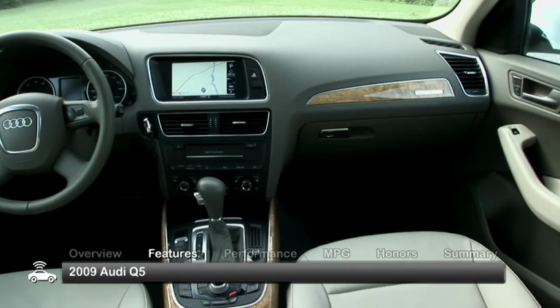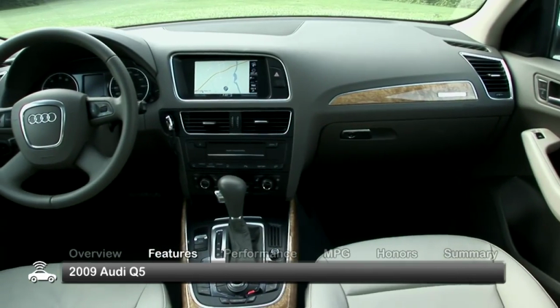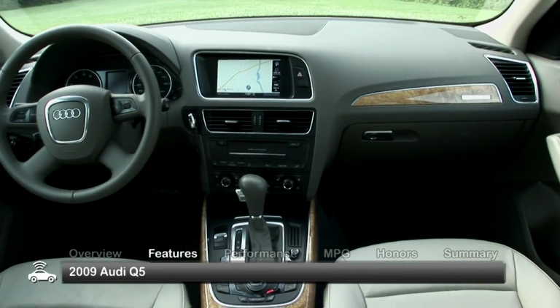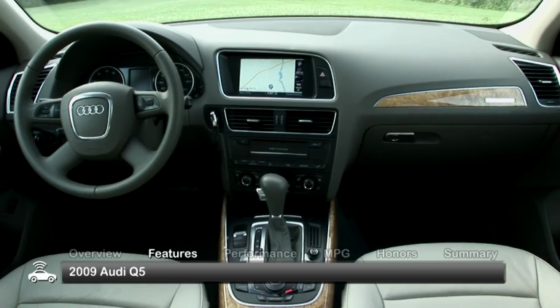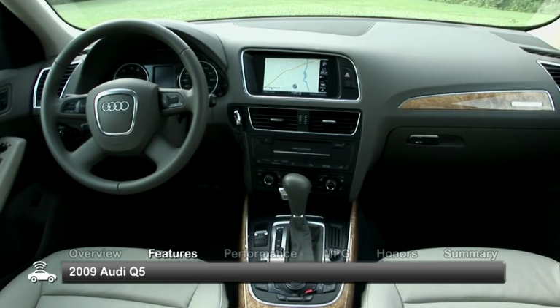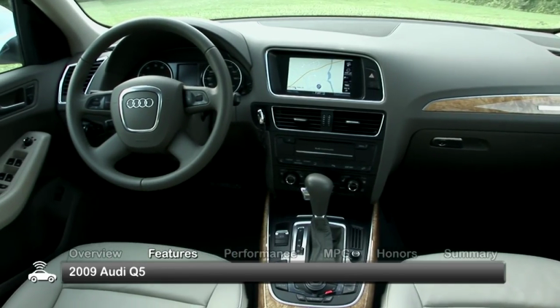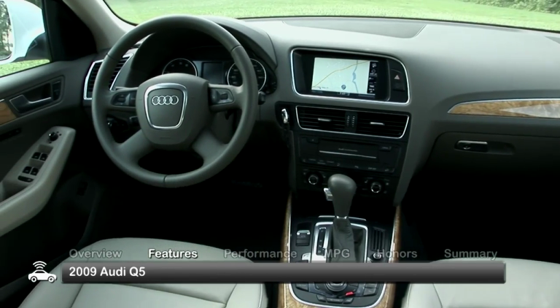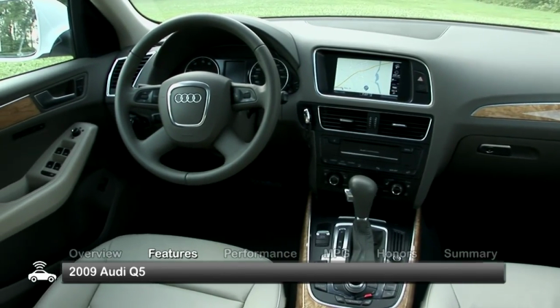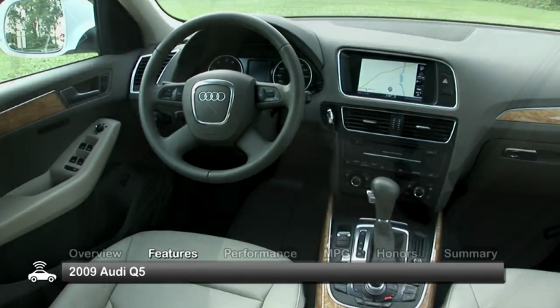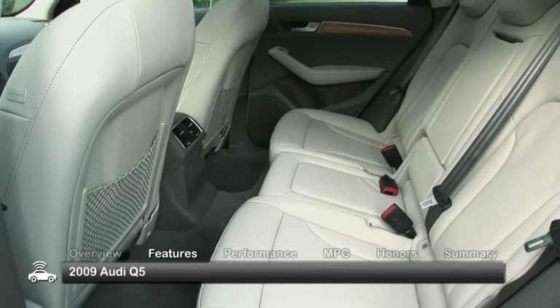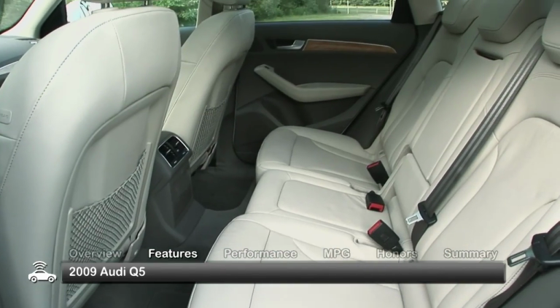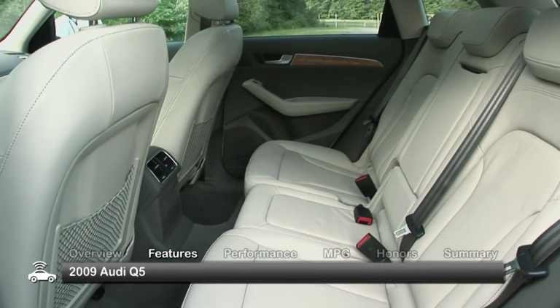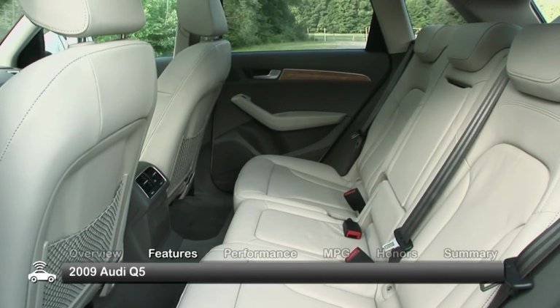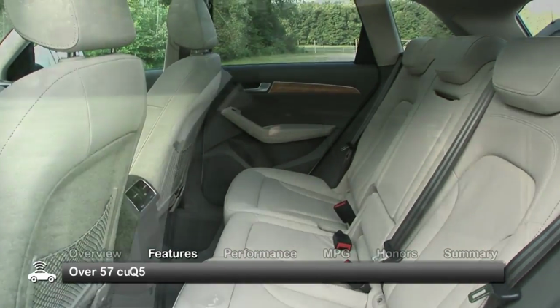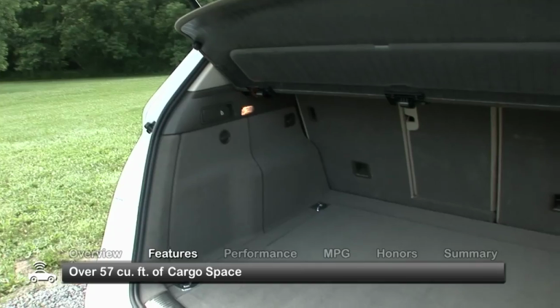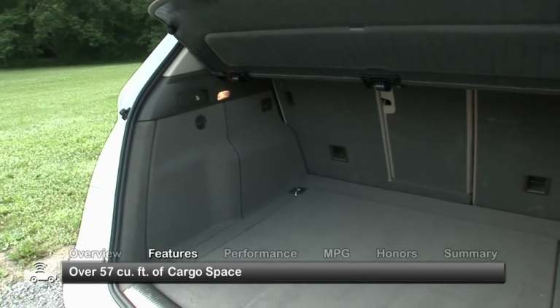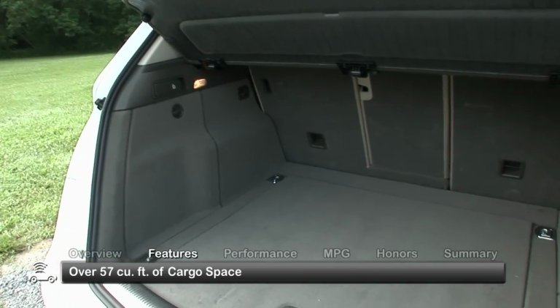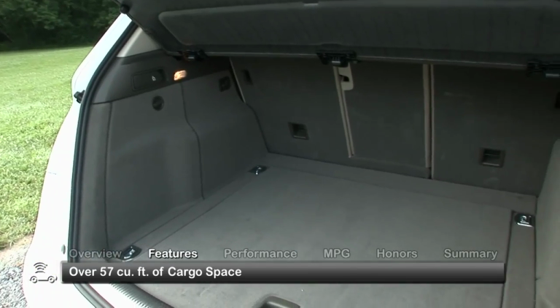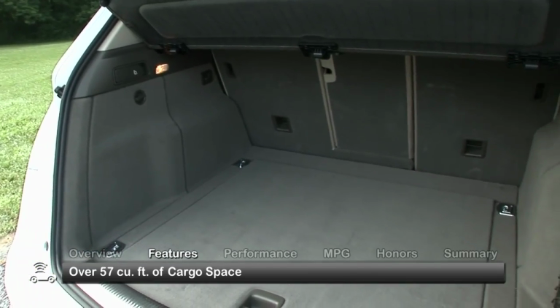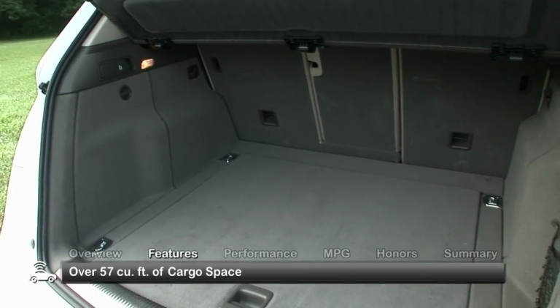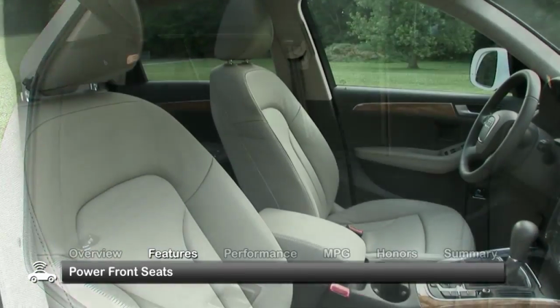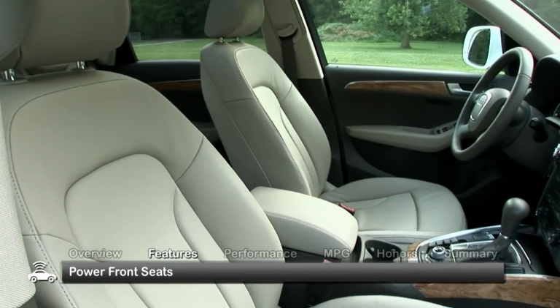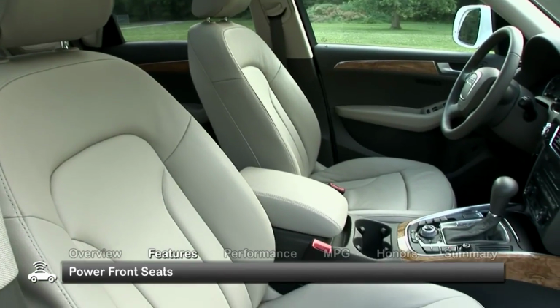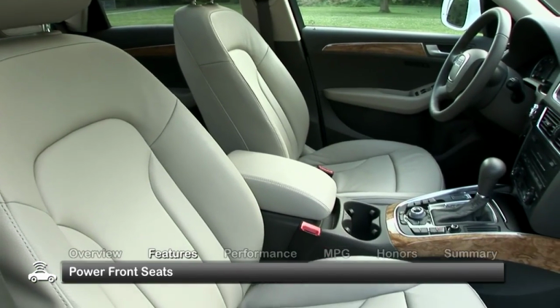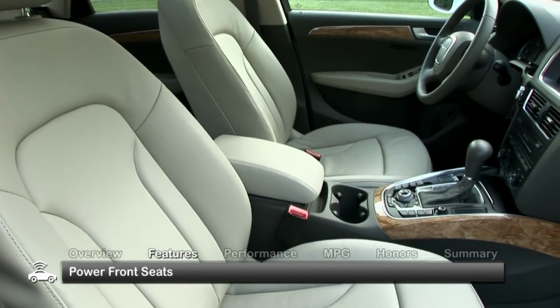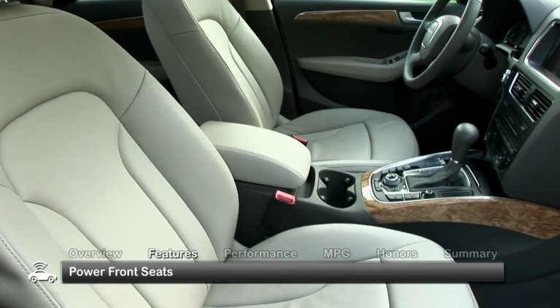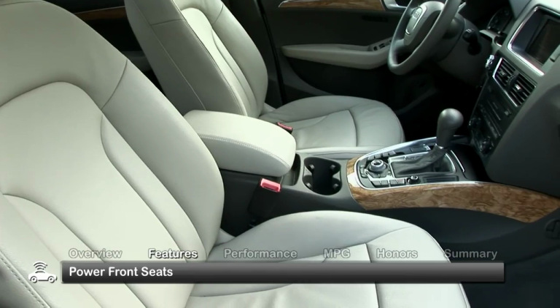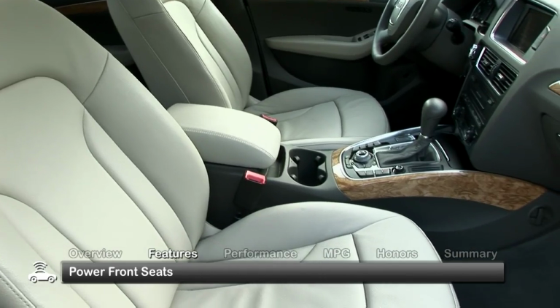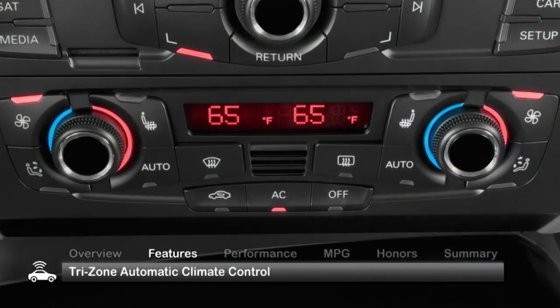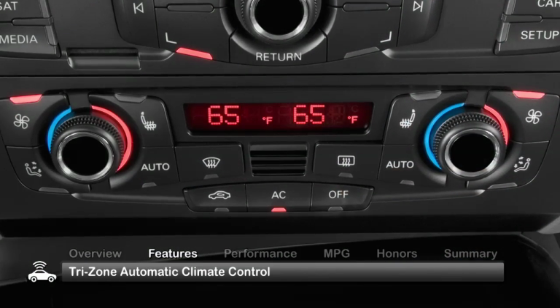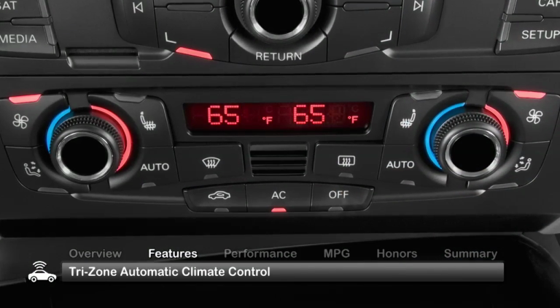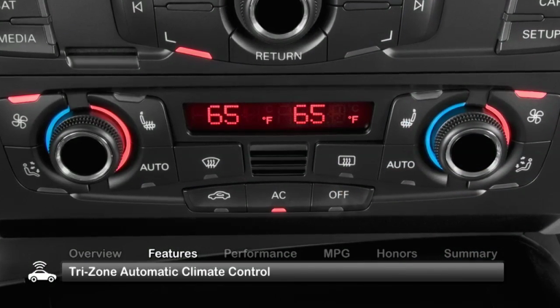Audi's reputation for delivering world-class interiors is well-maintained with the five-passenger Q5. Boasting over 57 cubic feet of cargo space, the Q5 offers standard features that include power front seats and tri-zone automatic climate control.